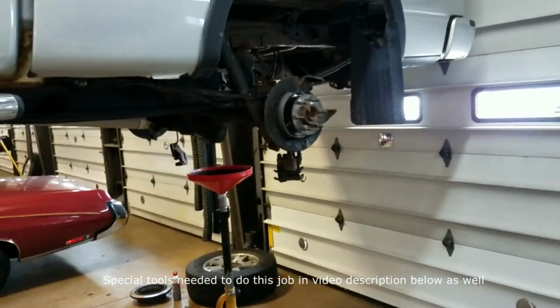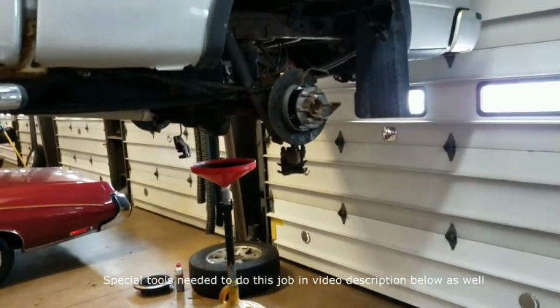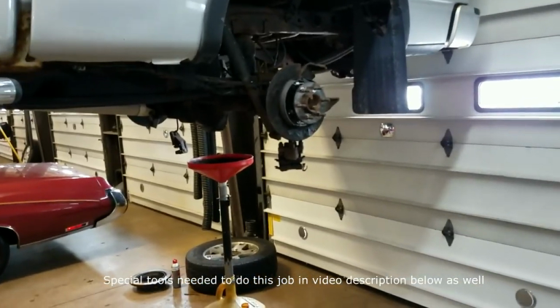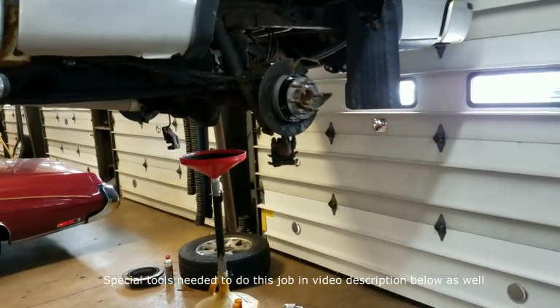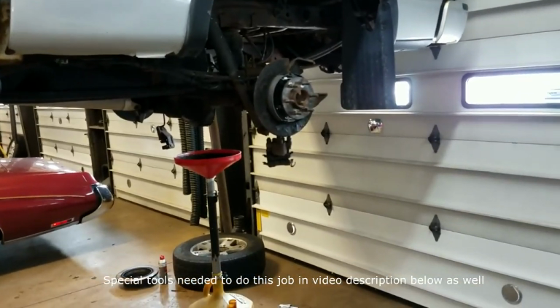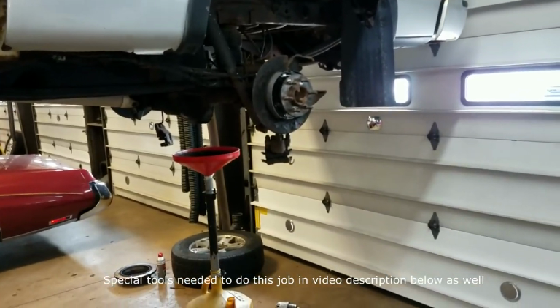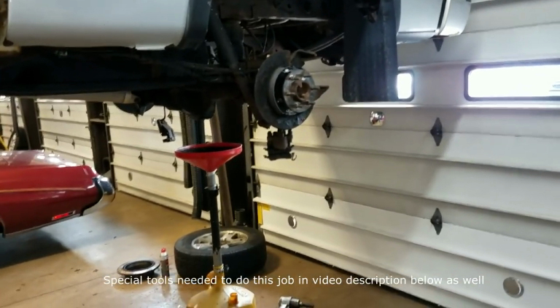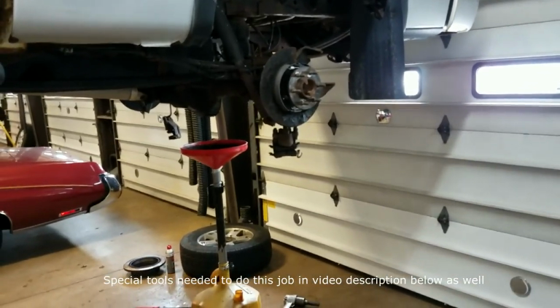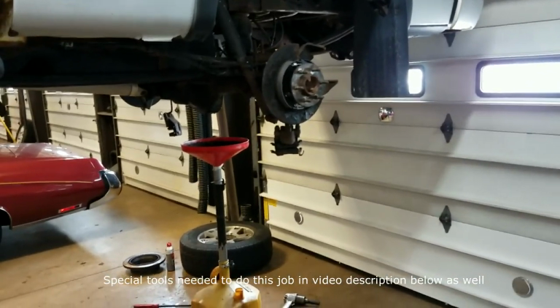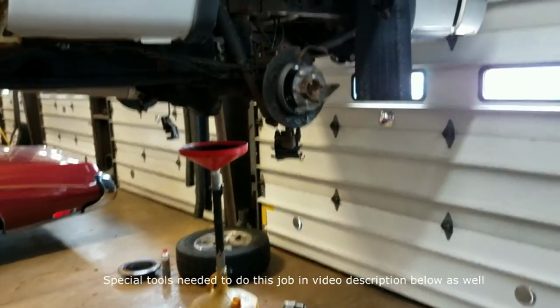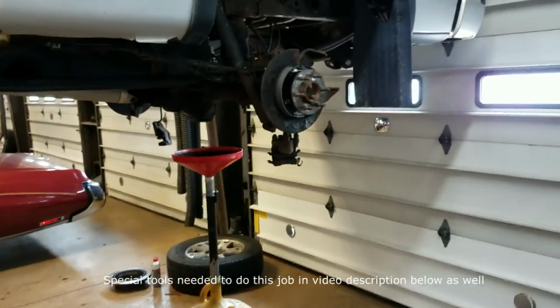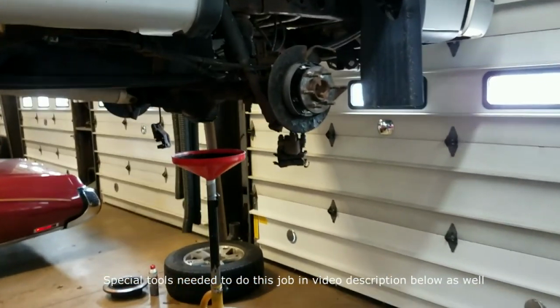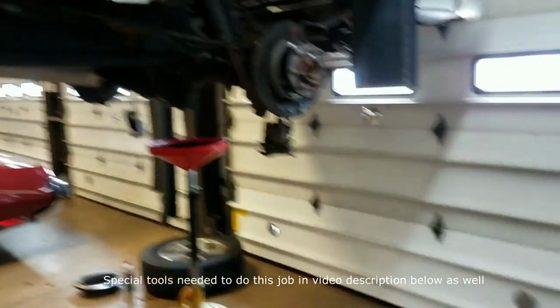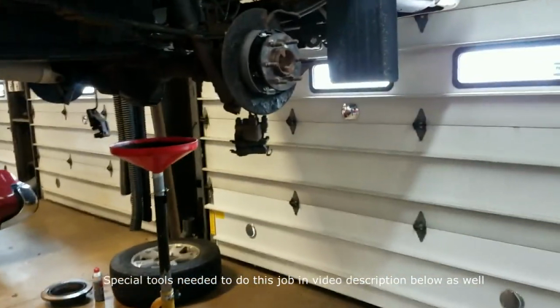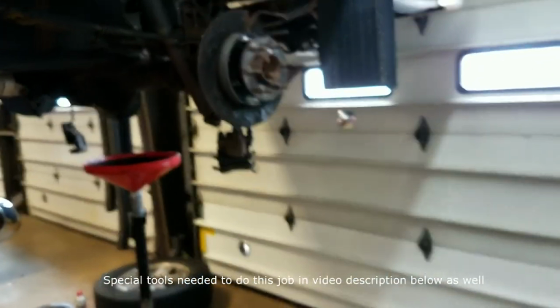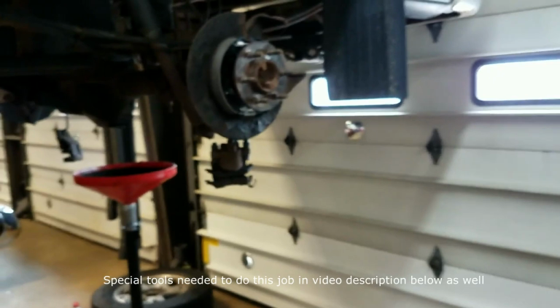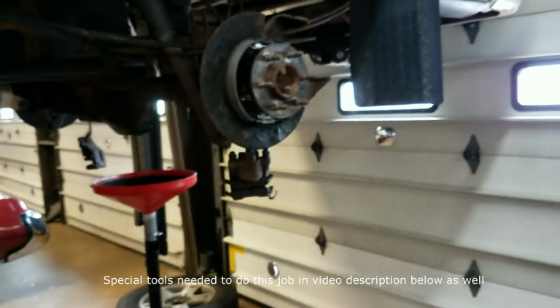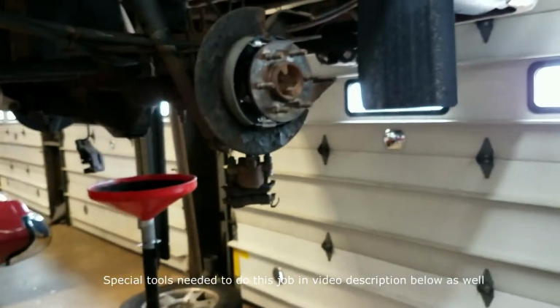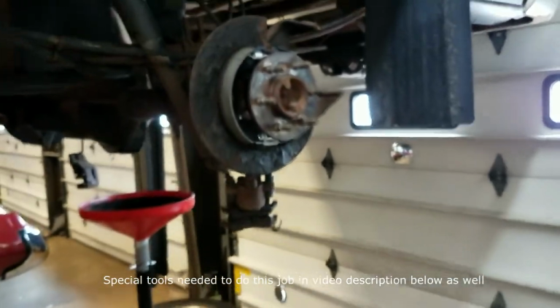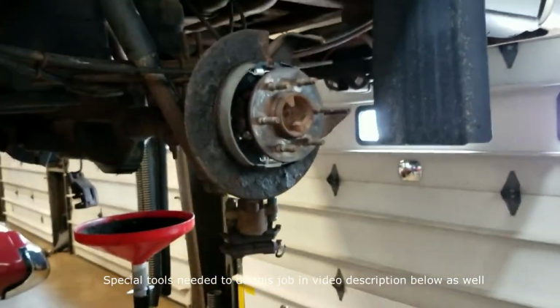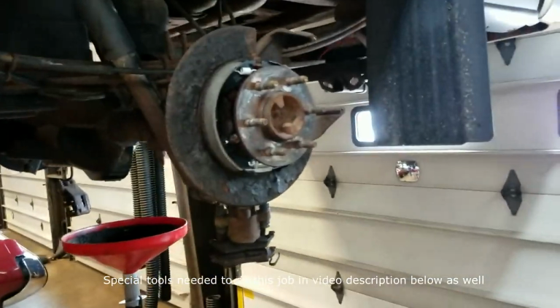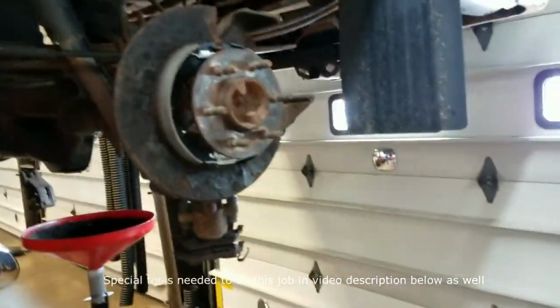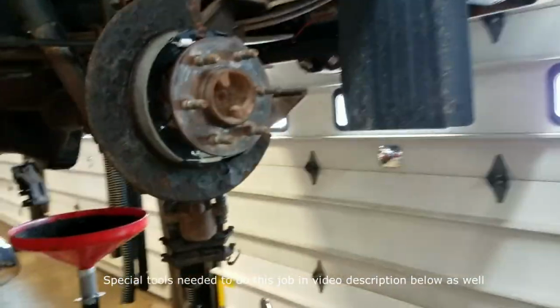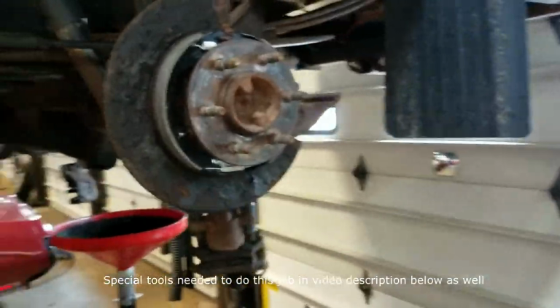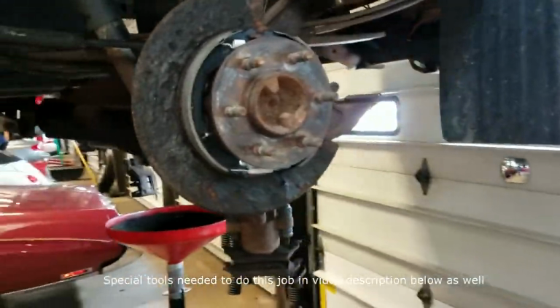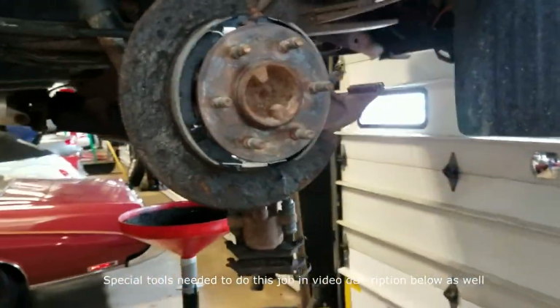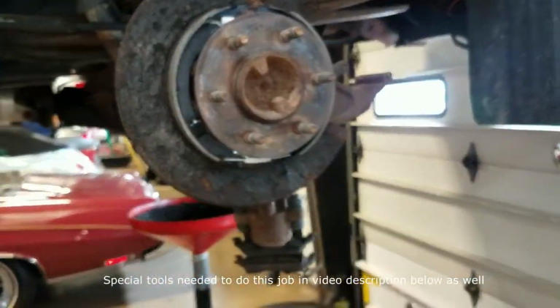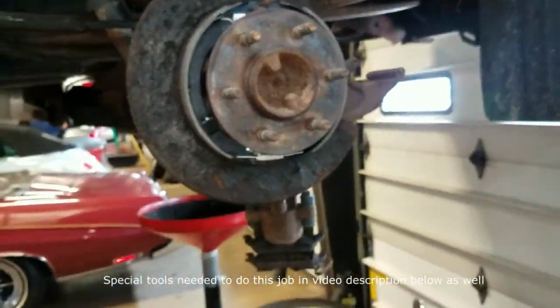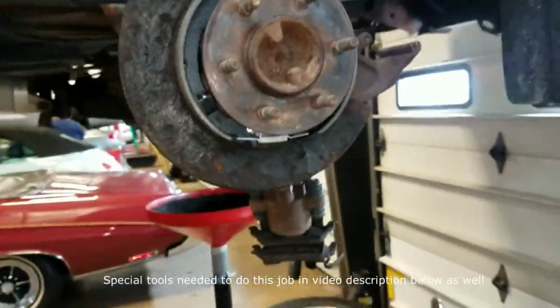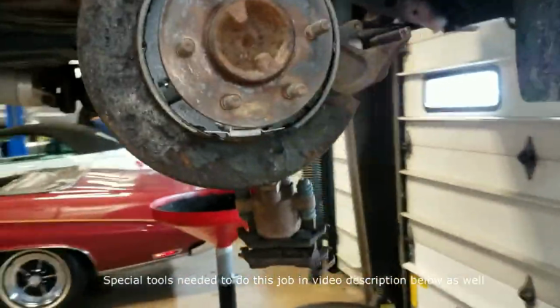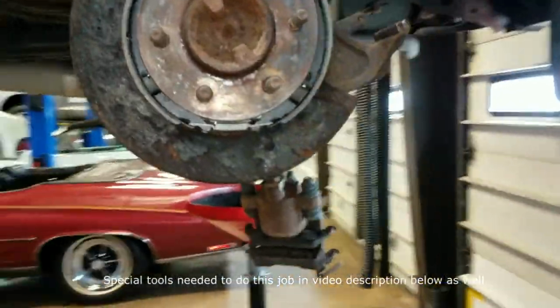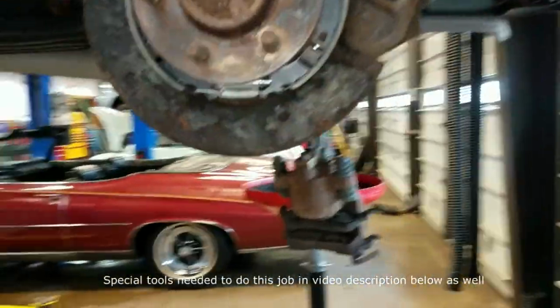I'm going to start by pulling the wheels, the calipers, and both brake rotors, which underneath will expose the e-brake shoes and the axles.